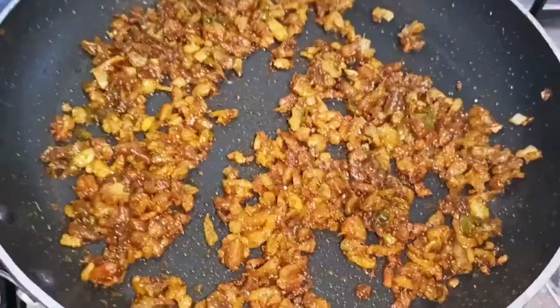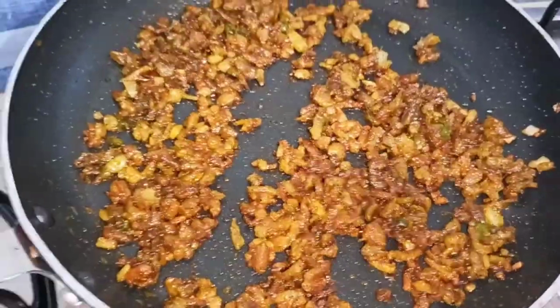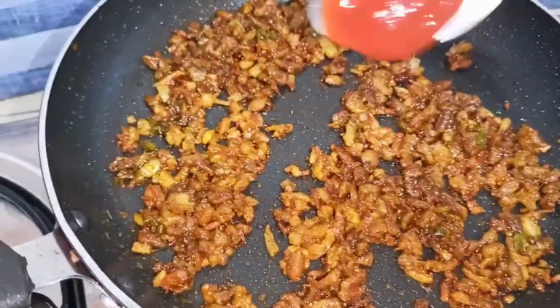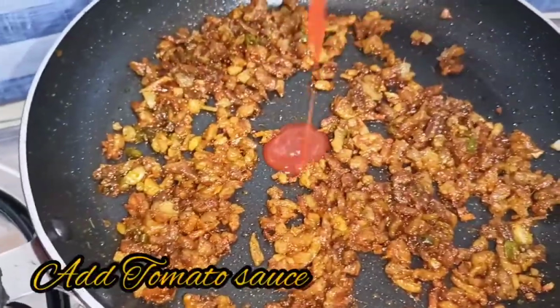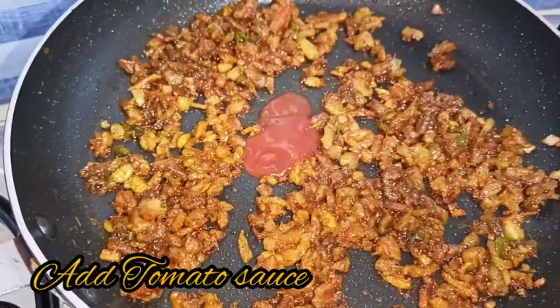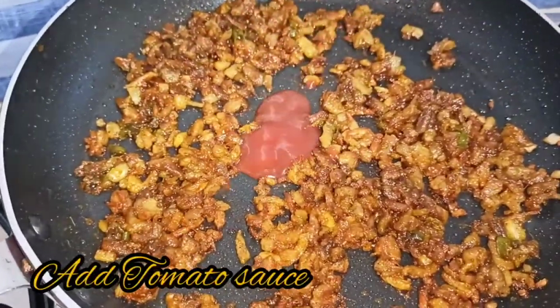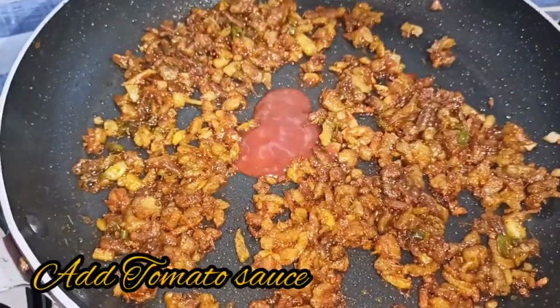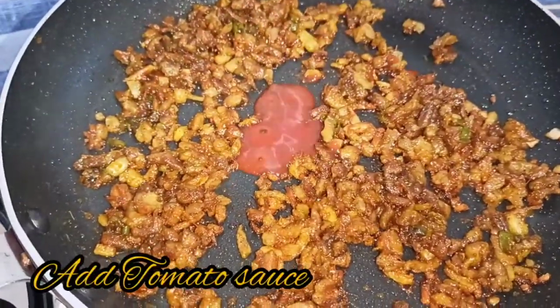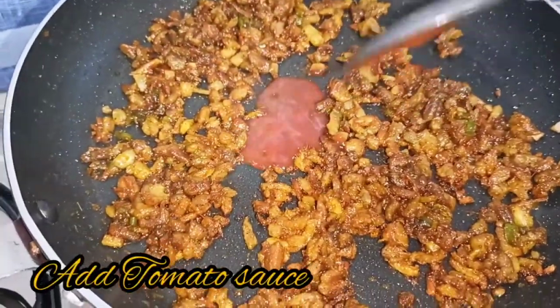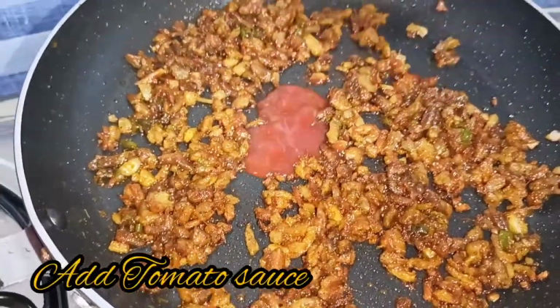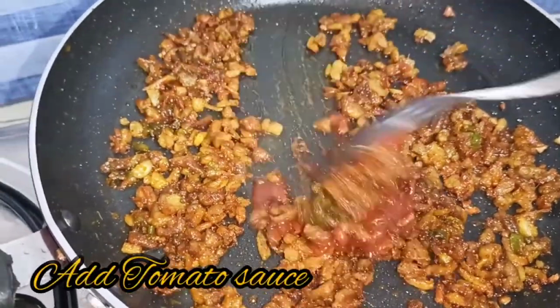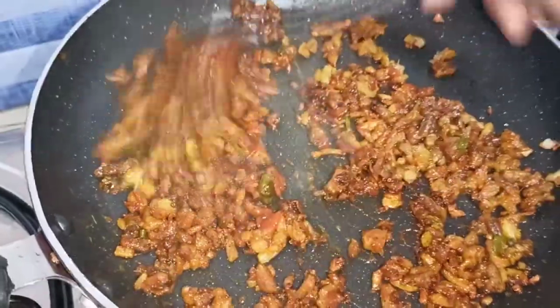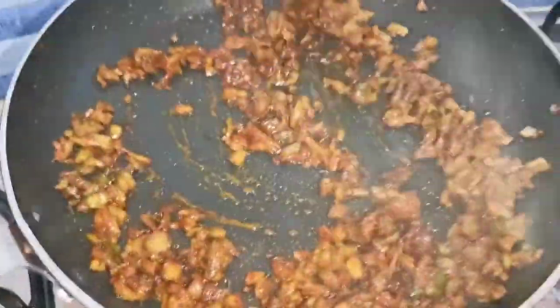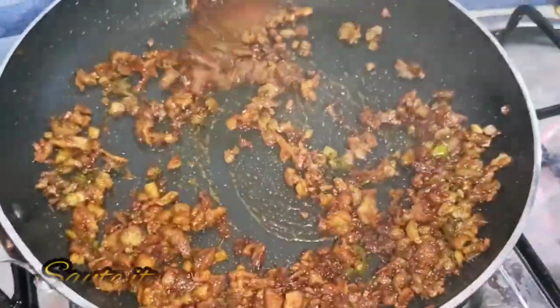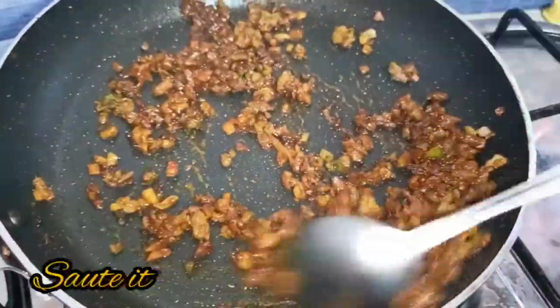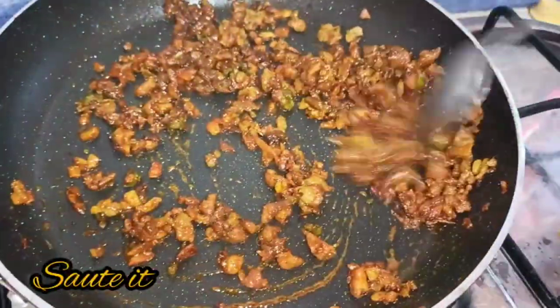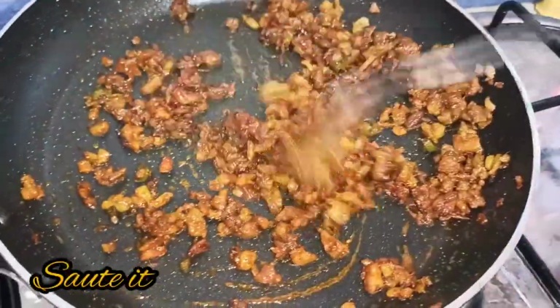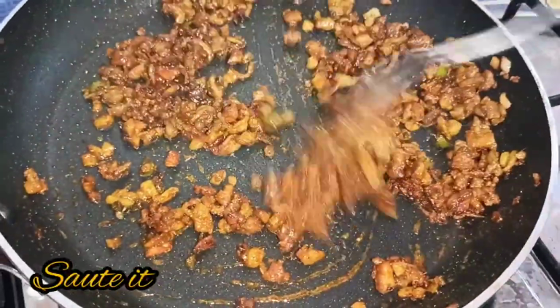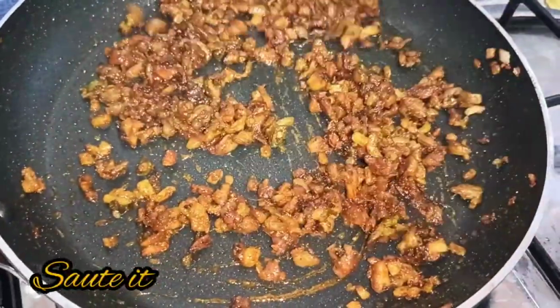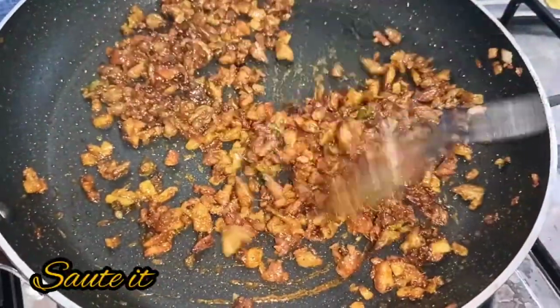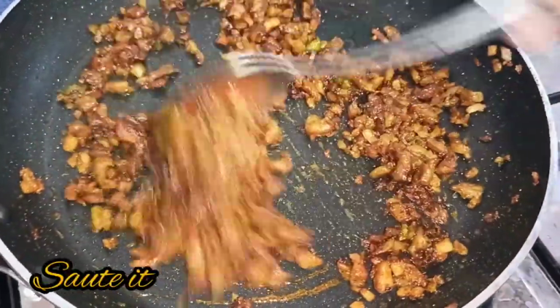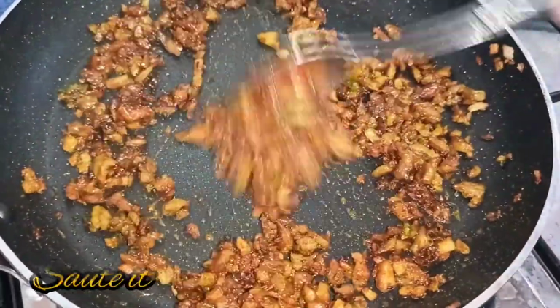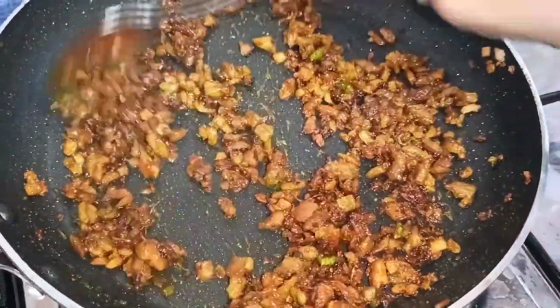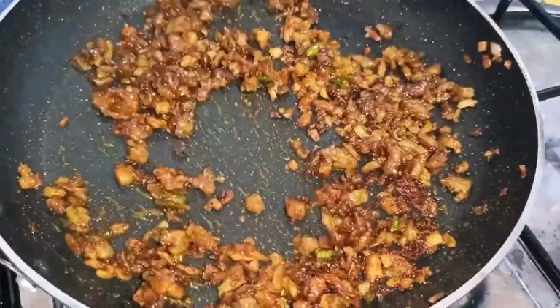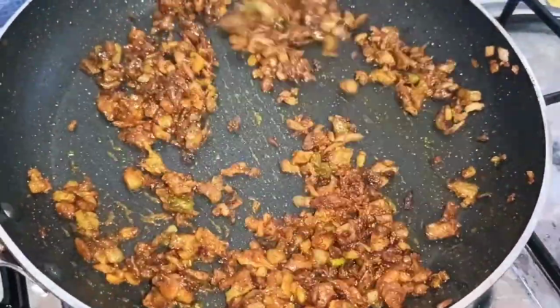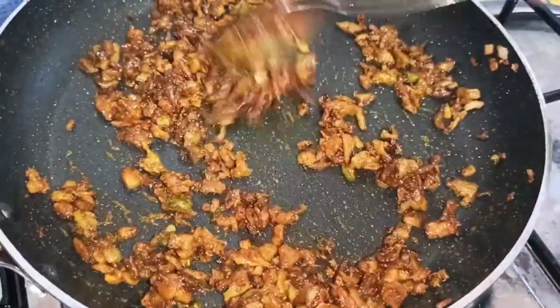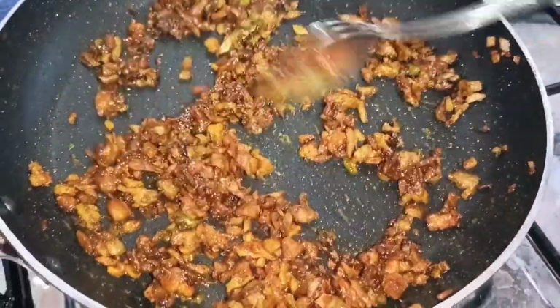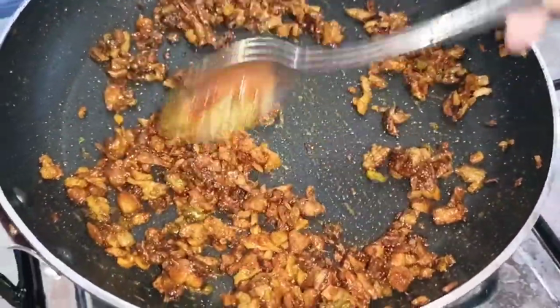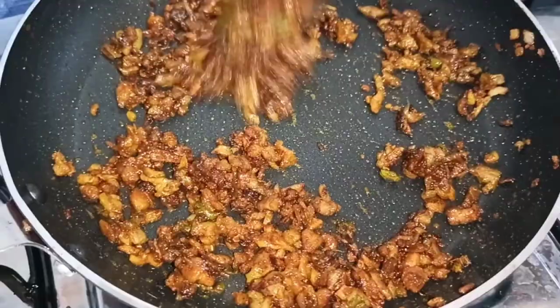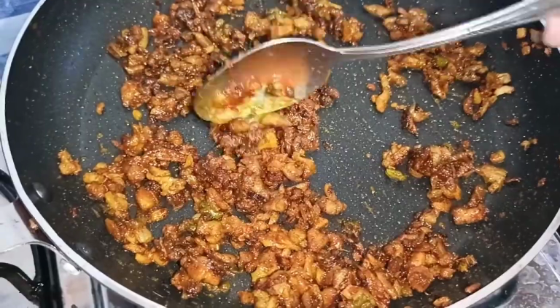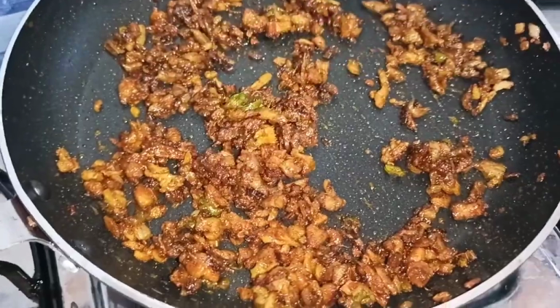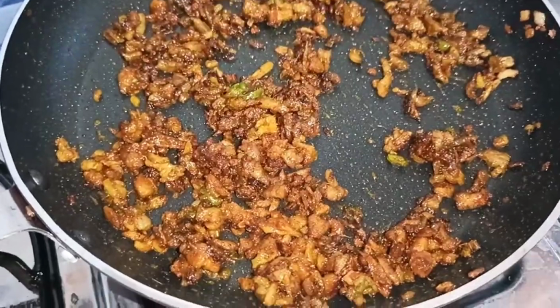Blend the beef cutlet mixture together. If it's a beef cutlet, you can cook it with tomato sauce. Then fry it with the tomato sauce.